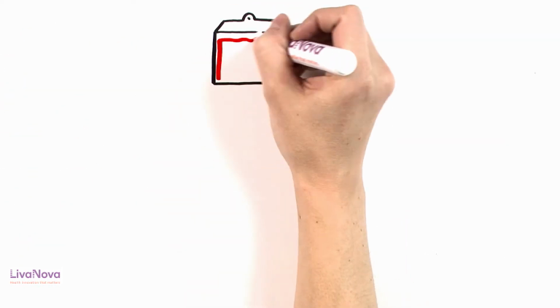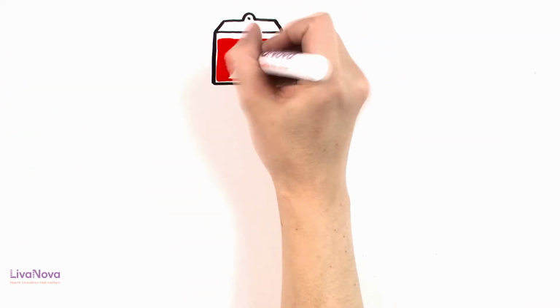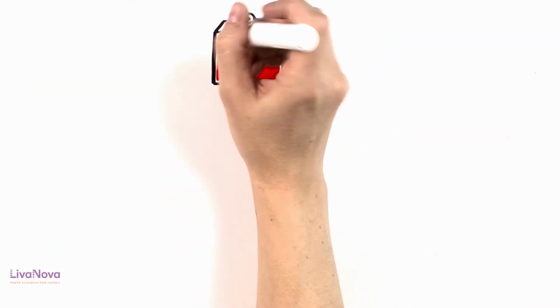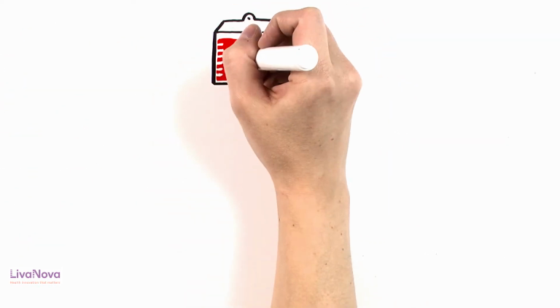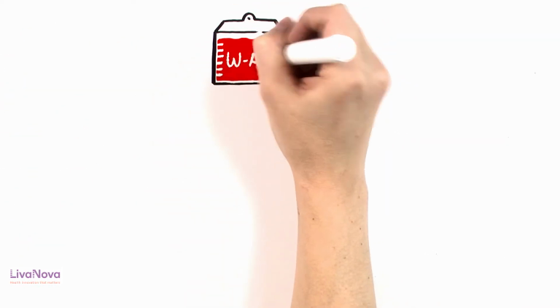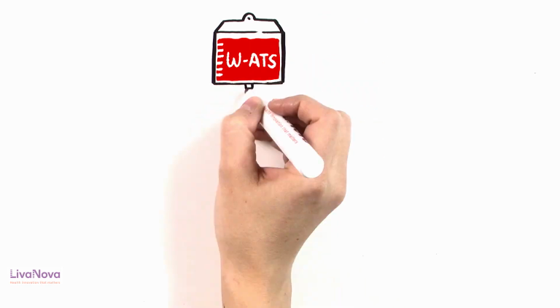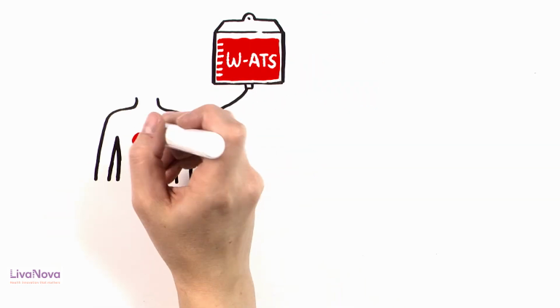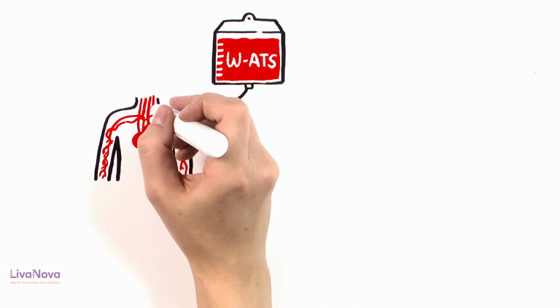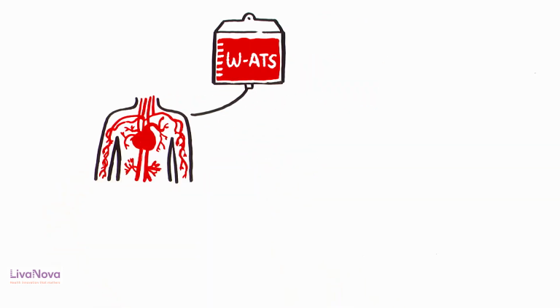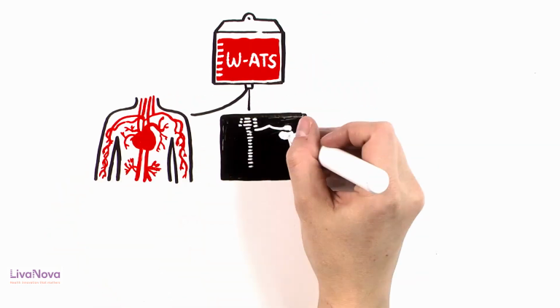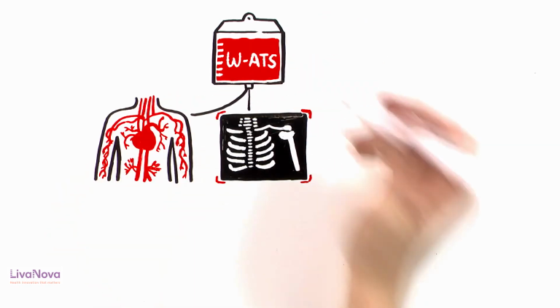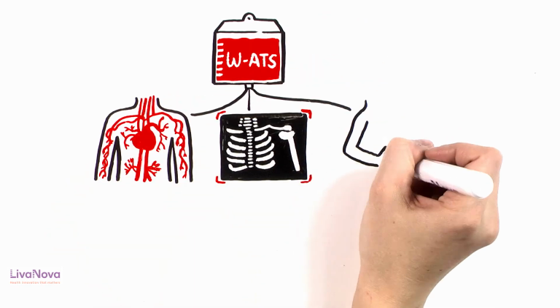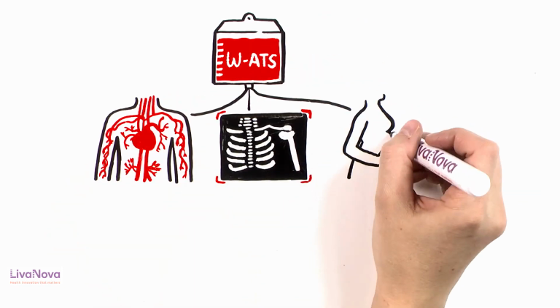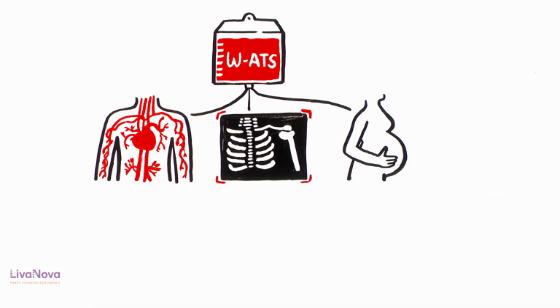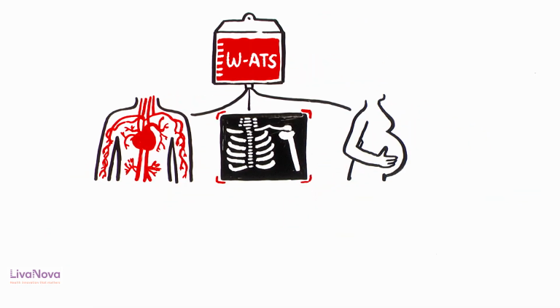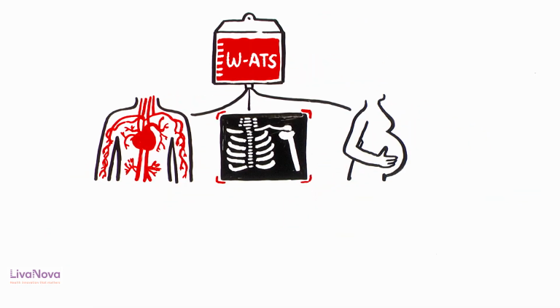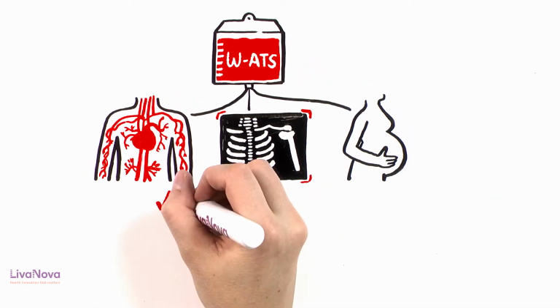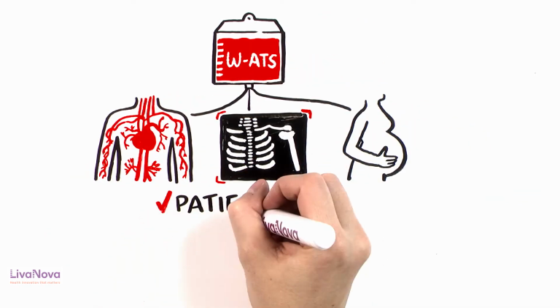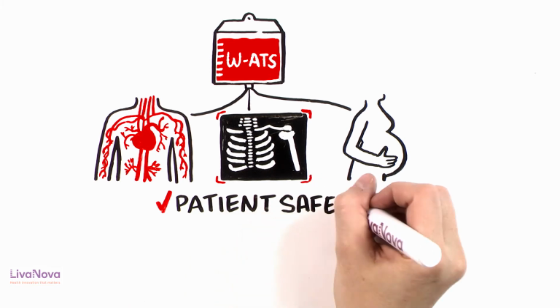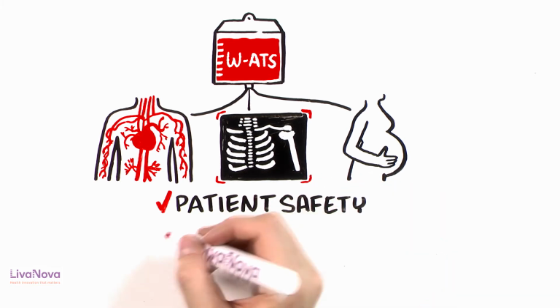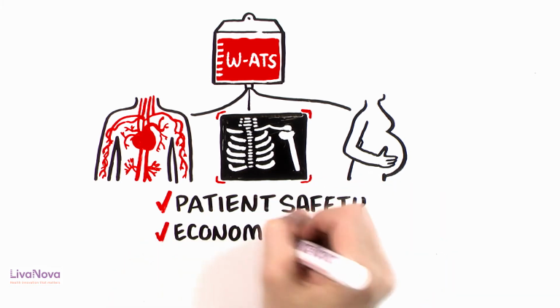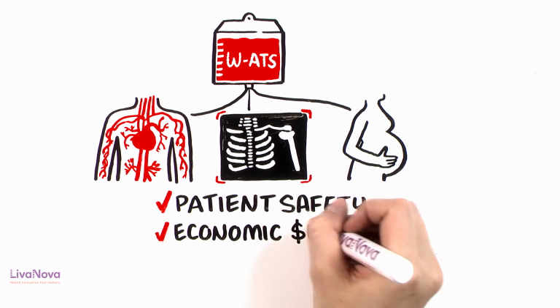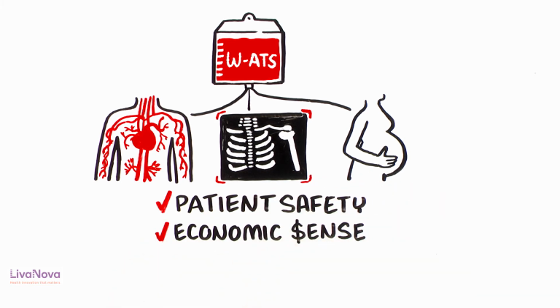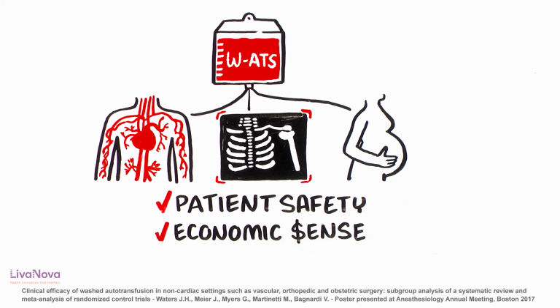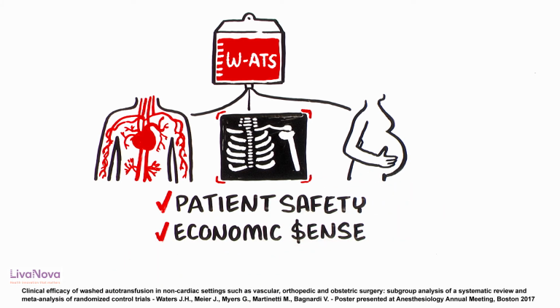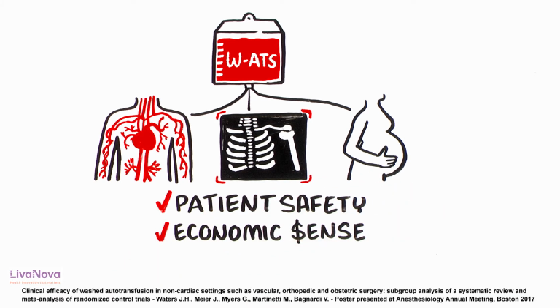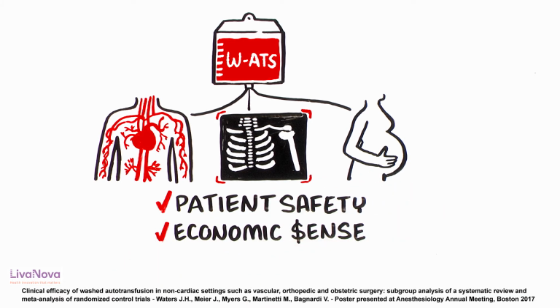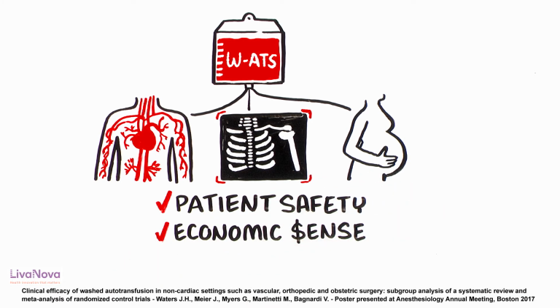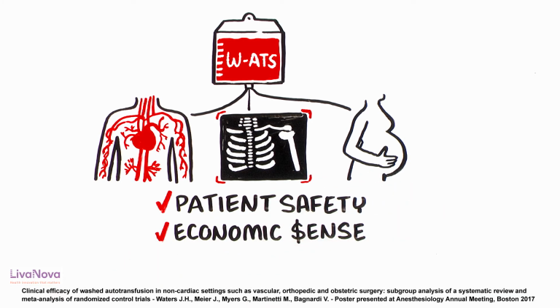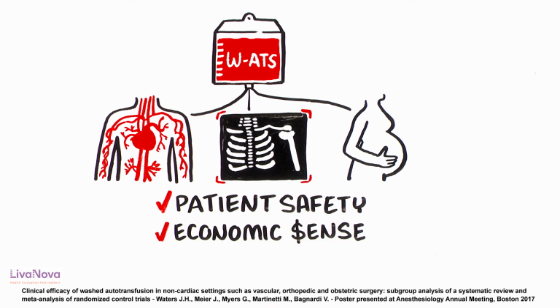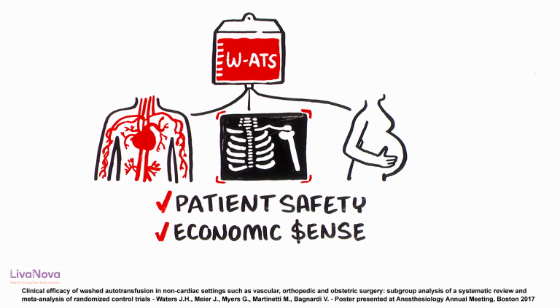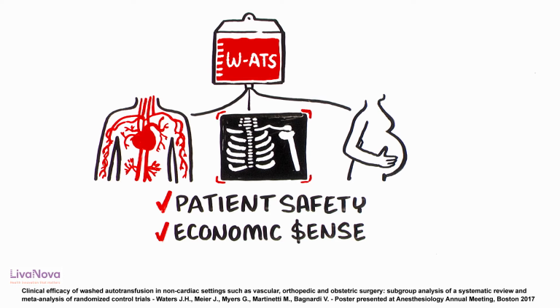Also, in major non-cardiac procedures like vascular, orthopedics, and obstetrics, this technique makes patient safety and economic sense as well.